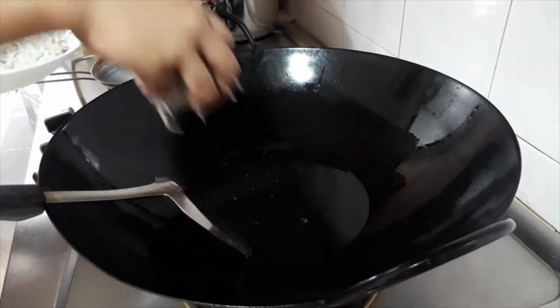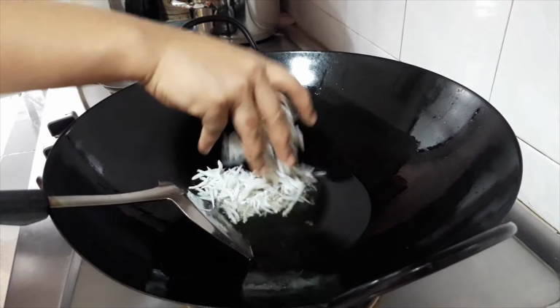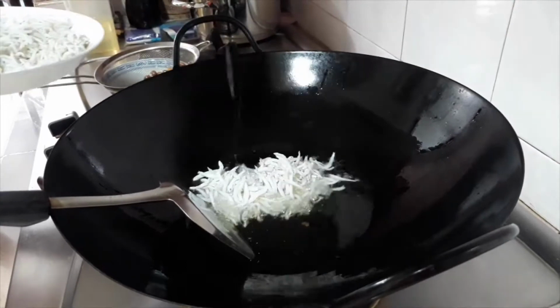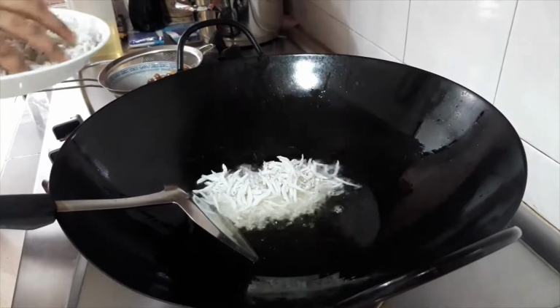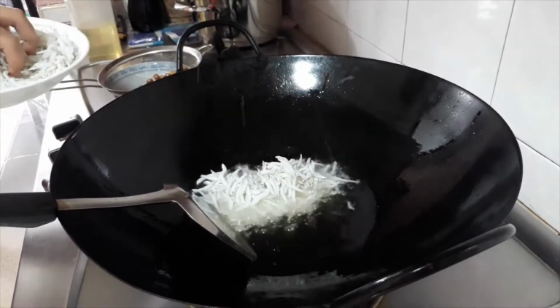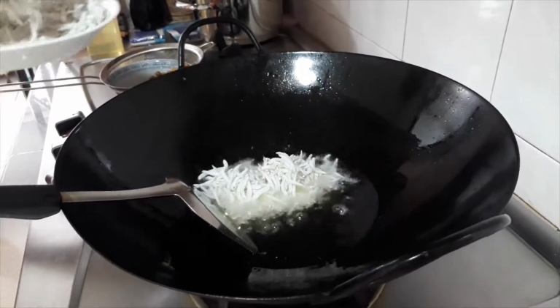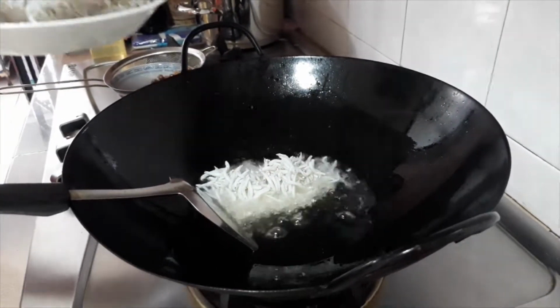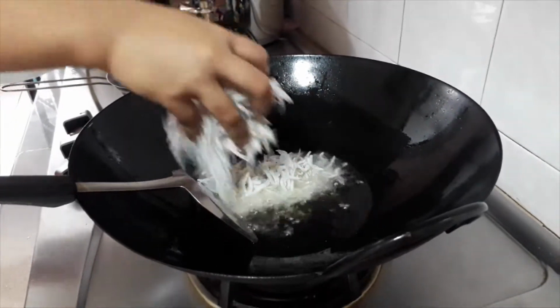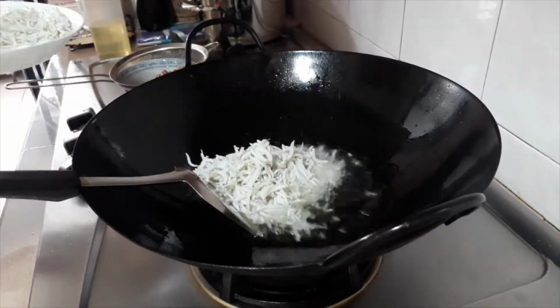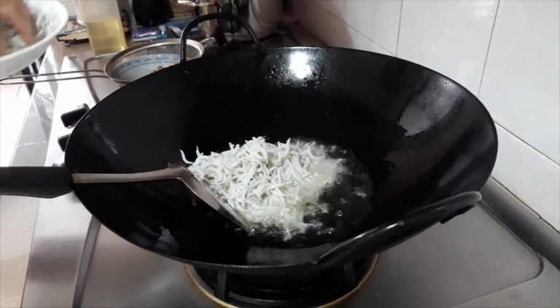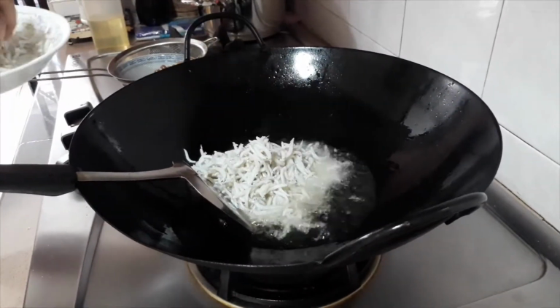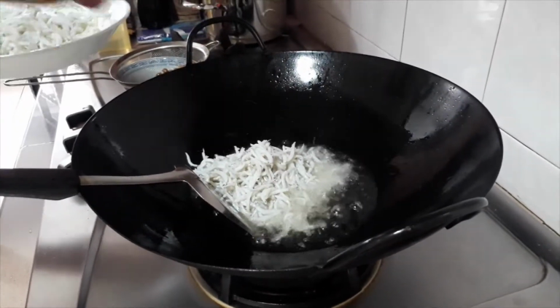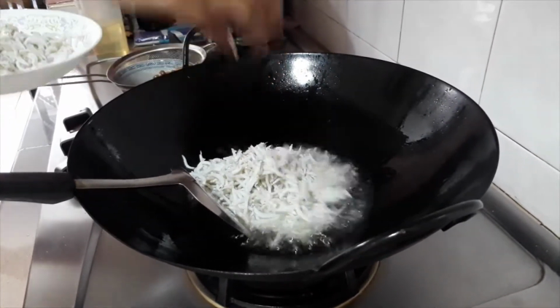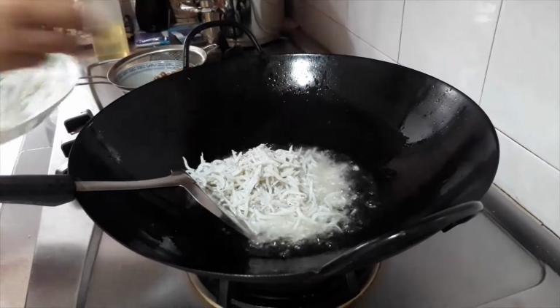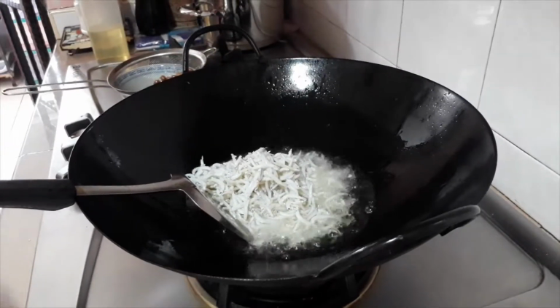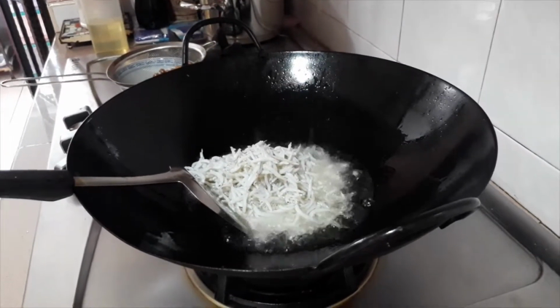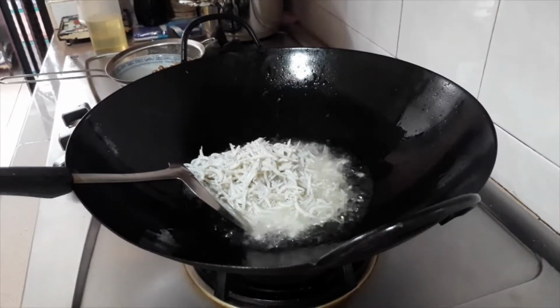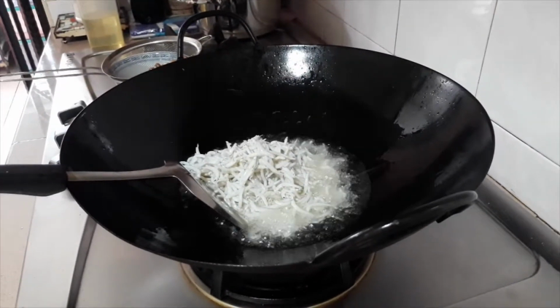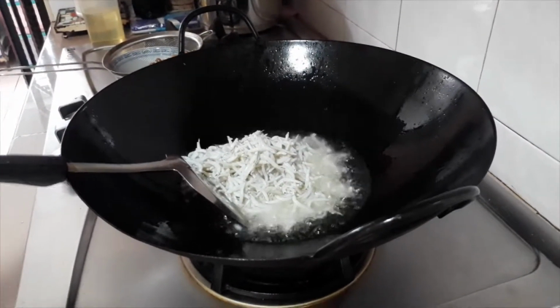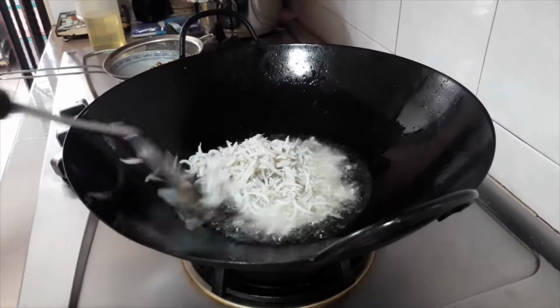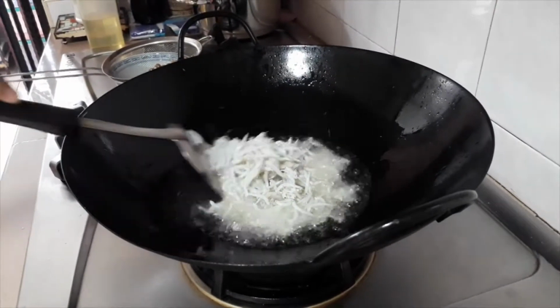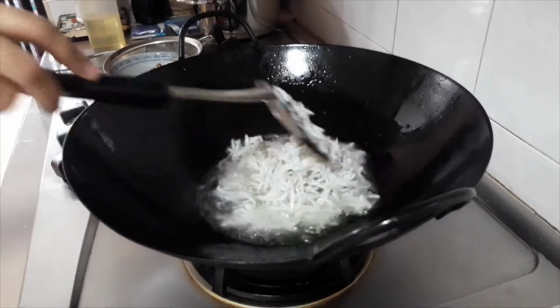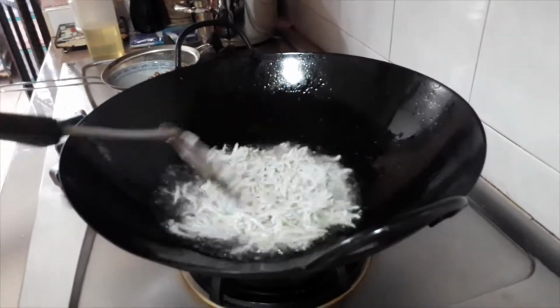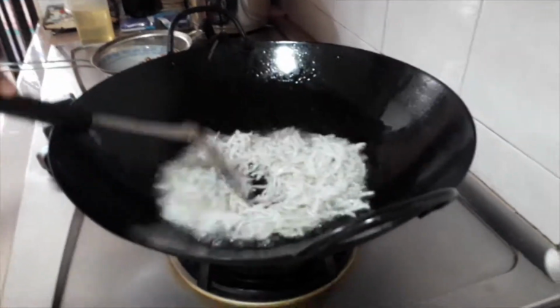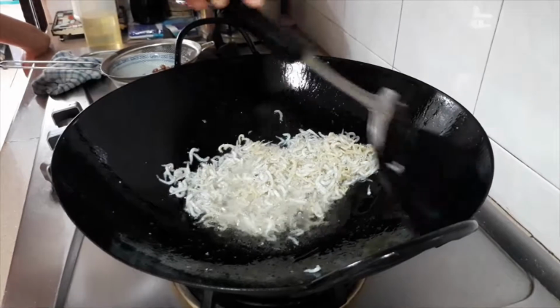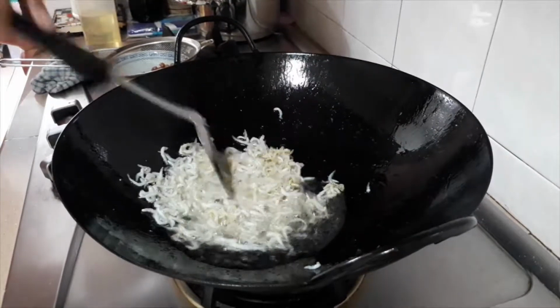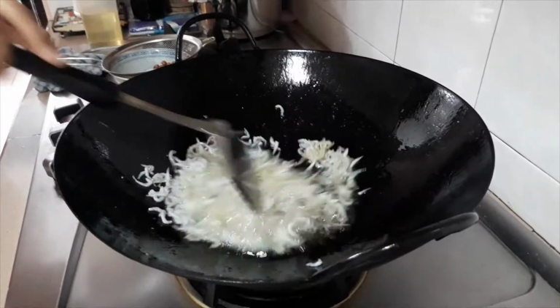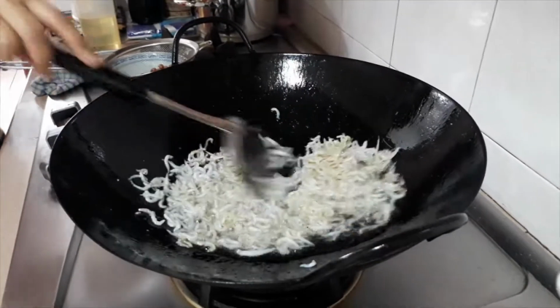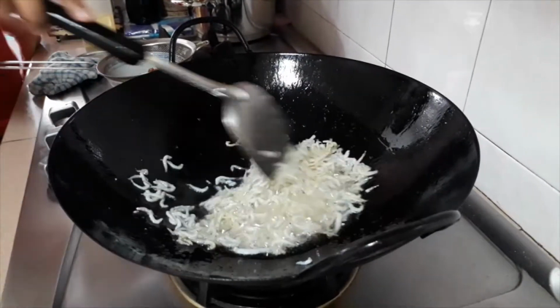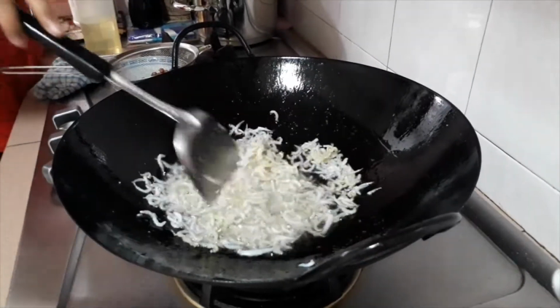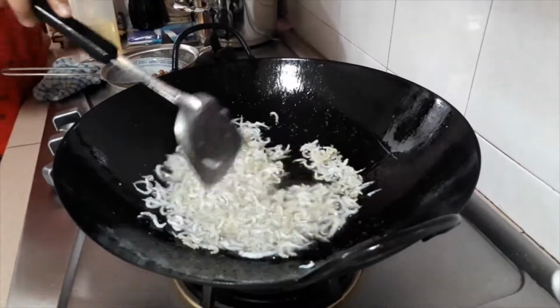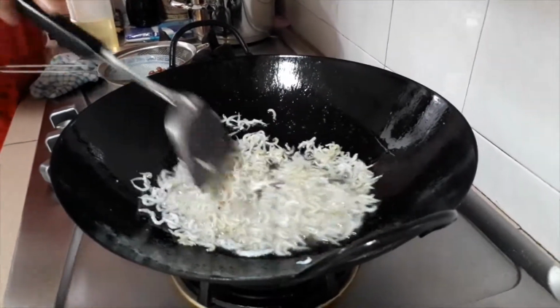Do the same for the anchovies. Again, we must make sure the oil is not too hot and keep stirring. We will see big bubbles when we start, but the bubbles will get smaller as the anchovies become drier.